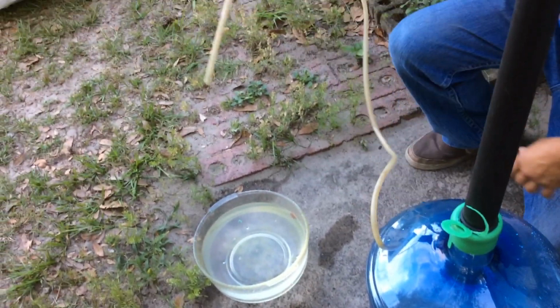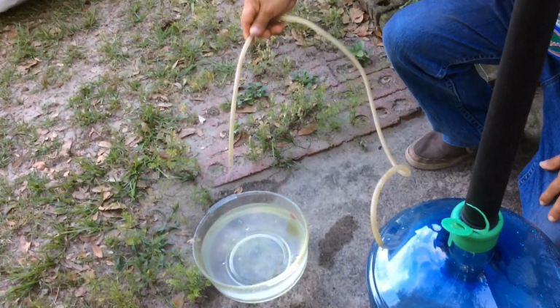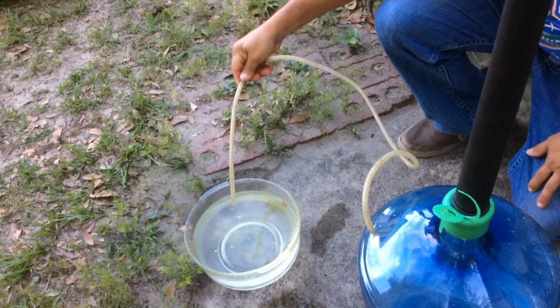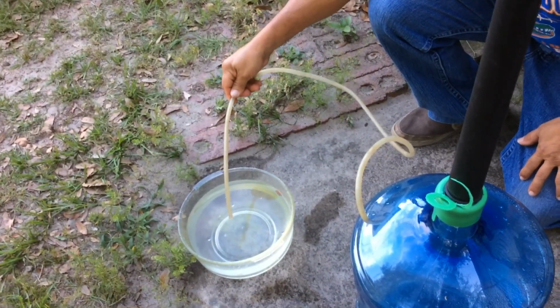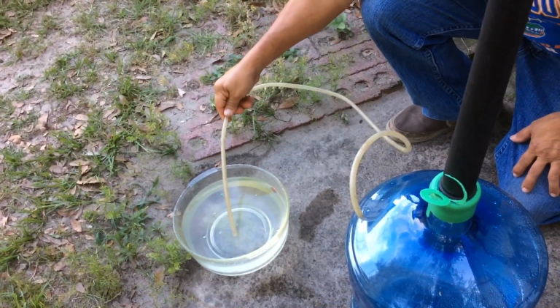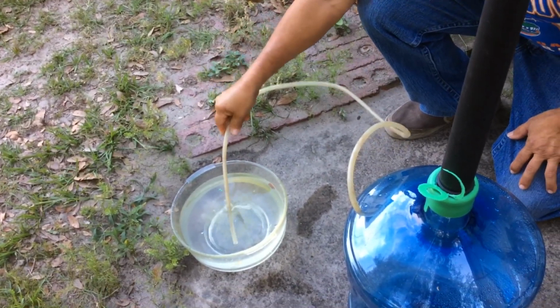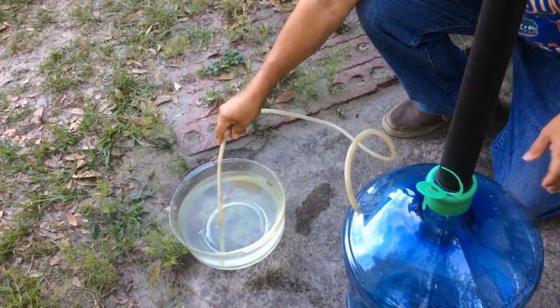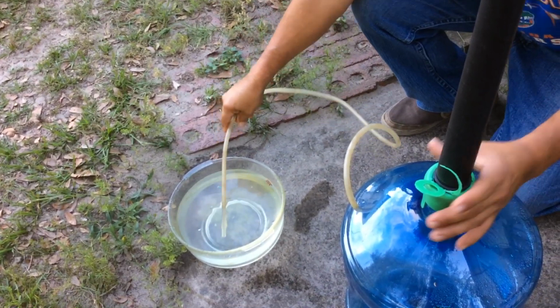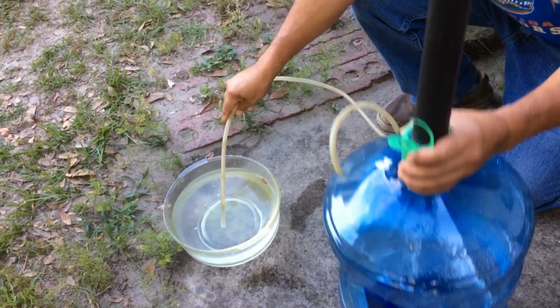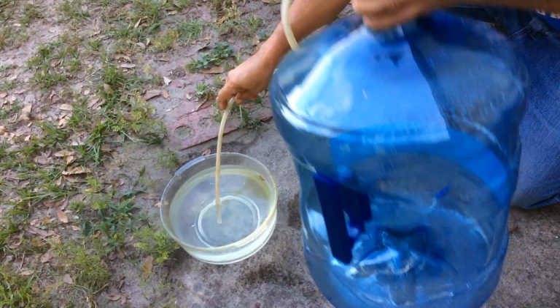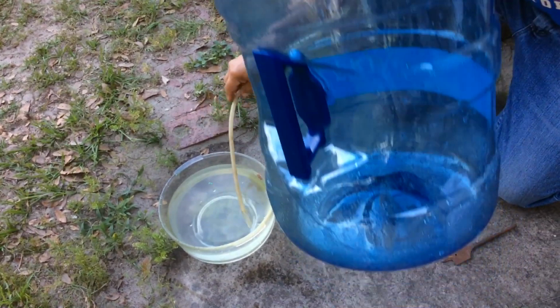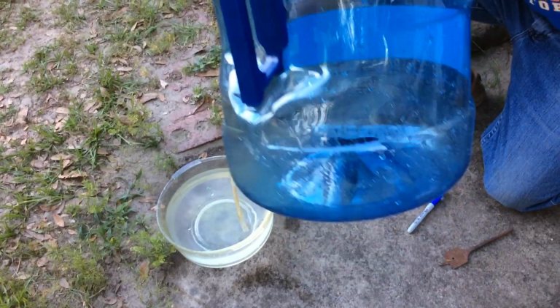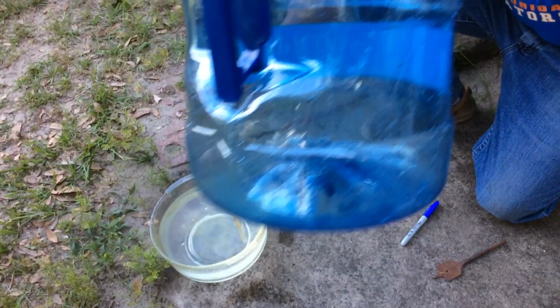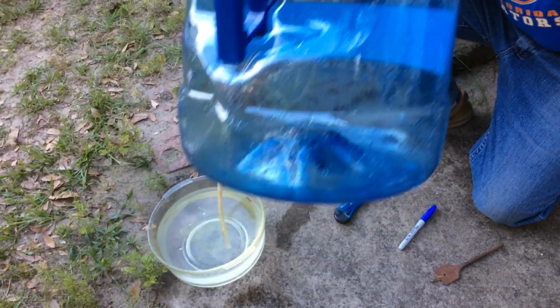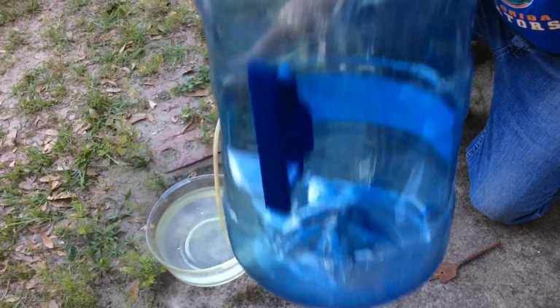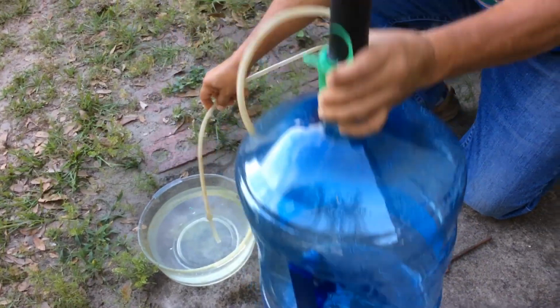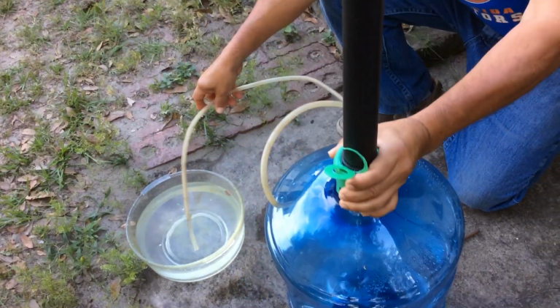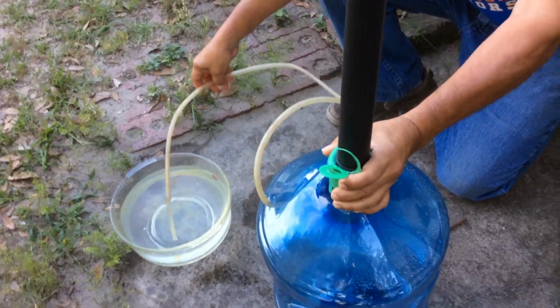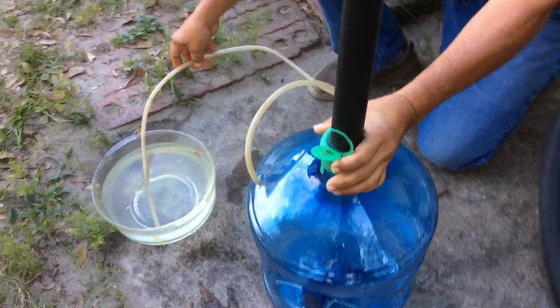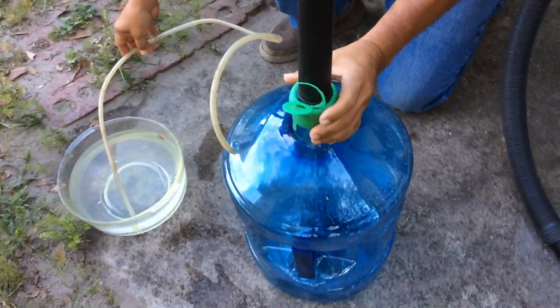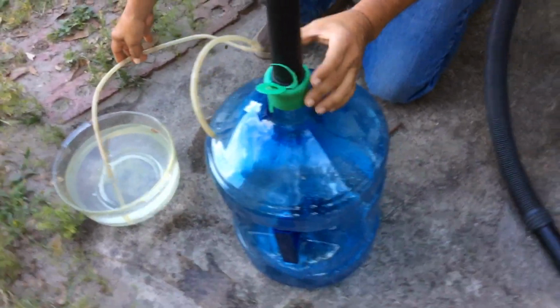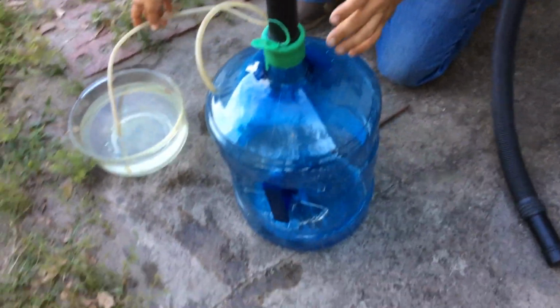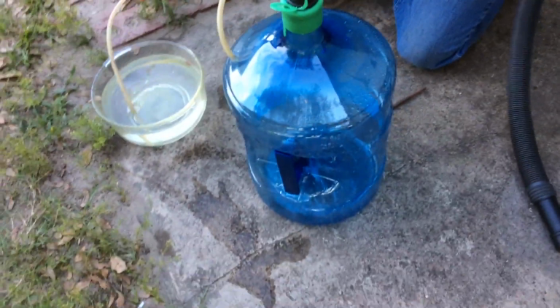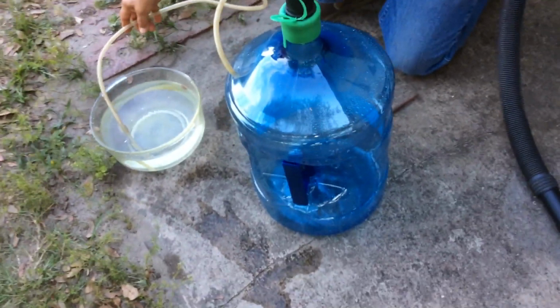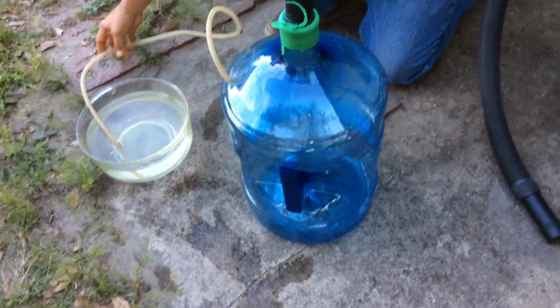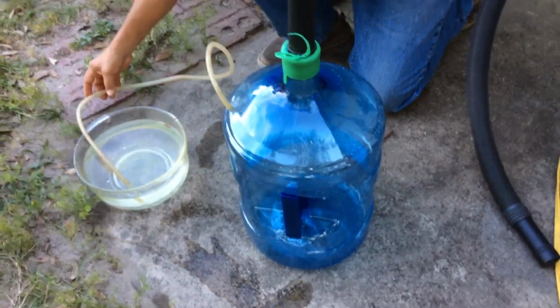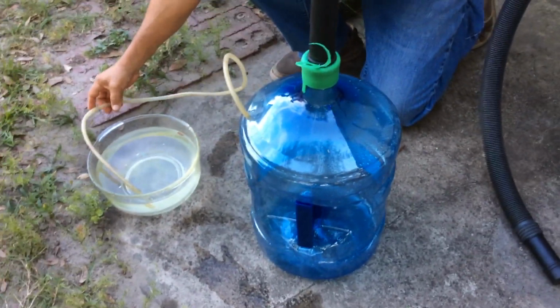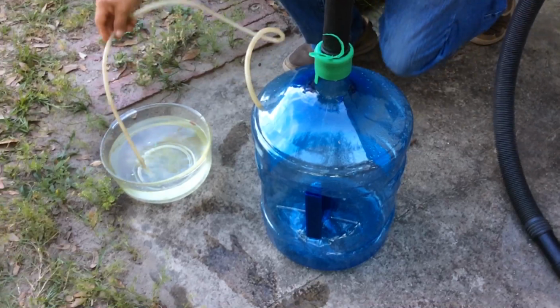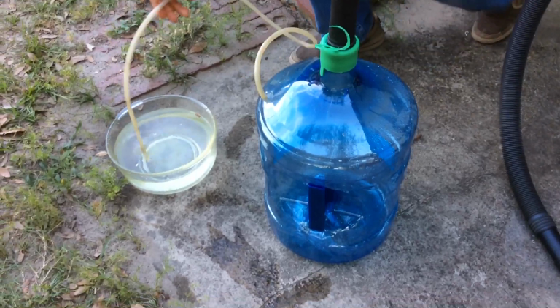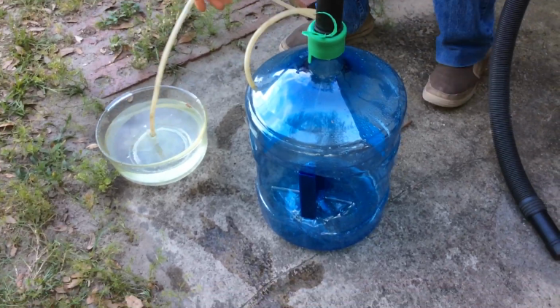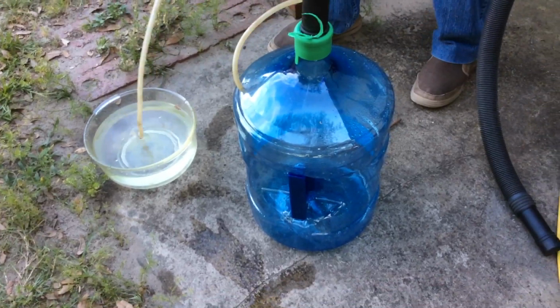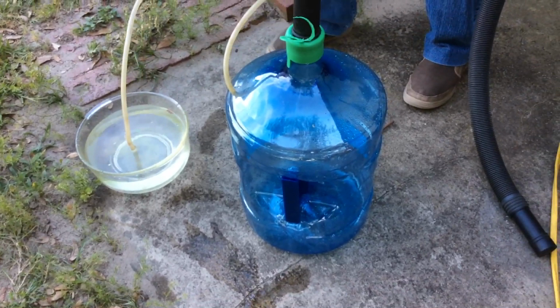I'm going to demonstrate it by putting the water here. There is no water inside — you can see it's empty. What you want to do is start your vacuum.